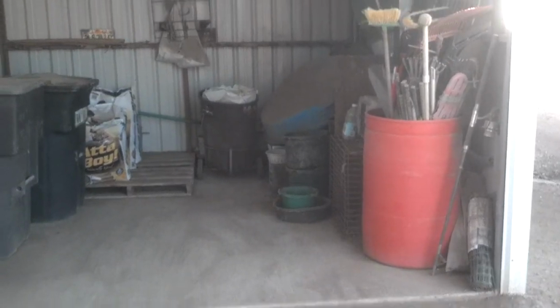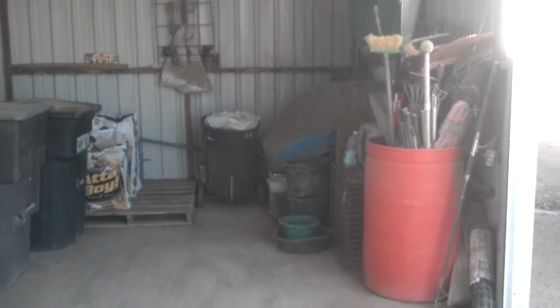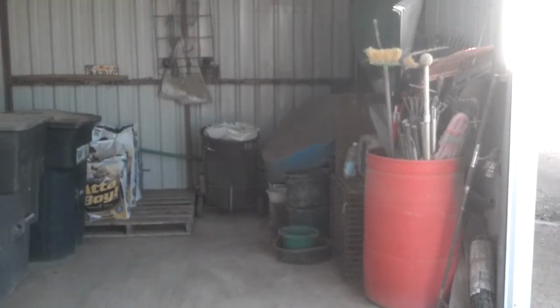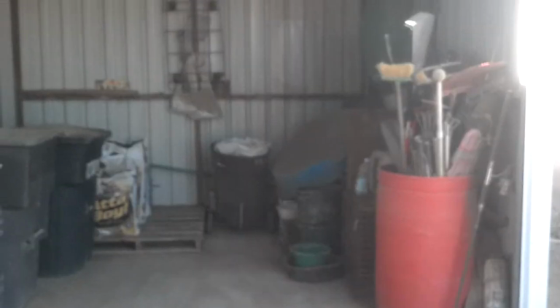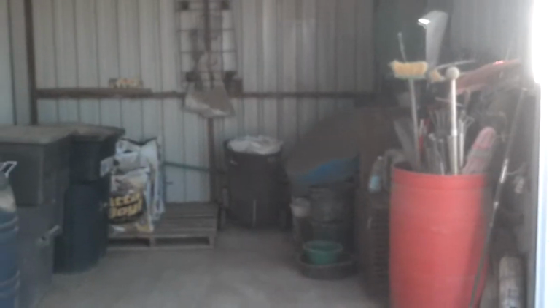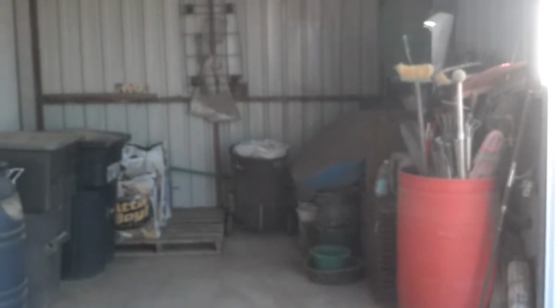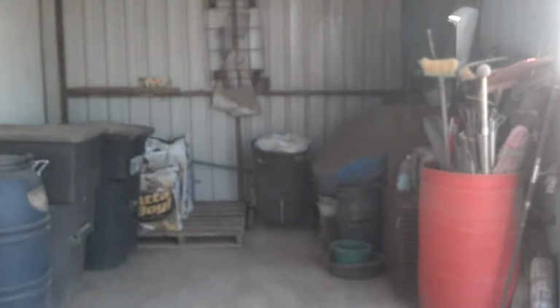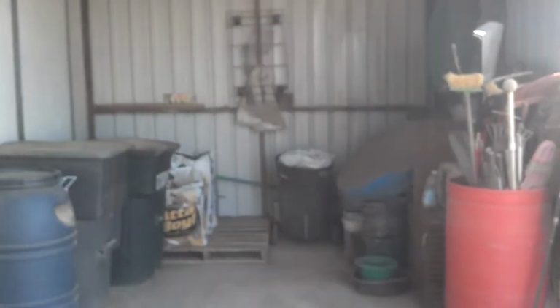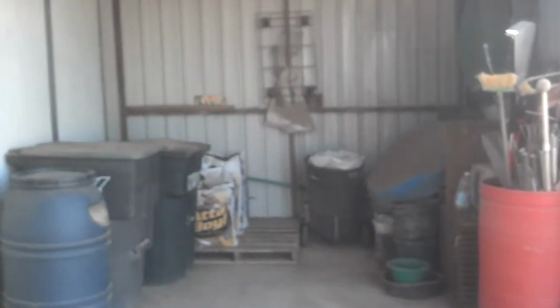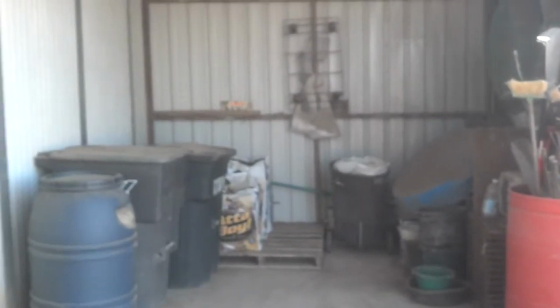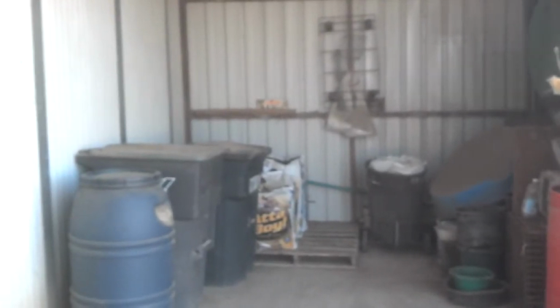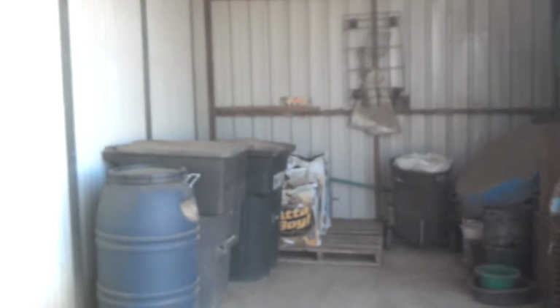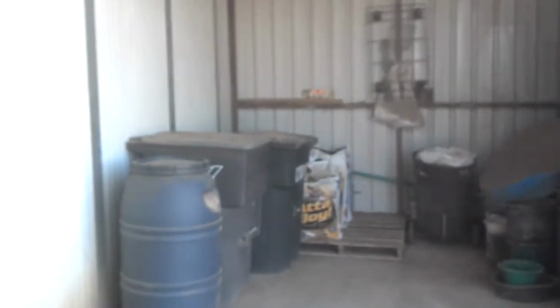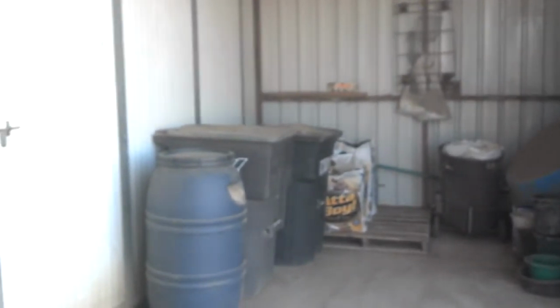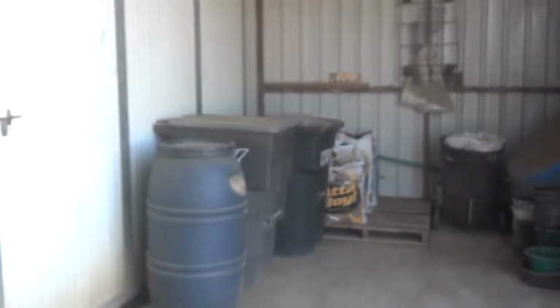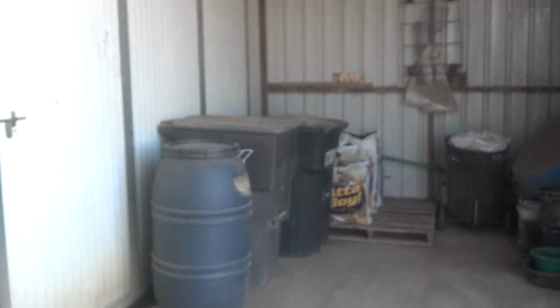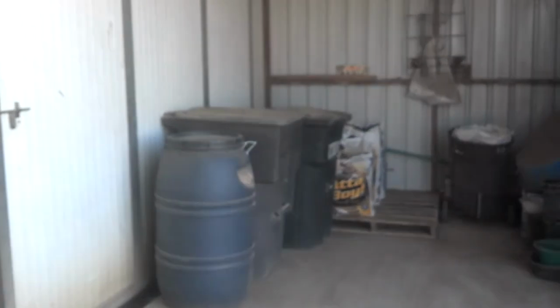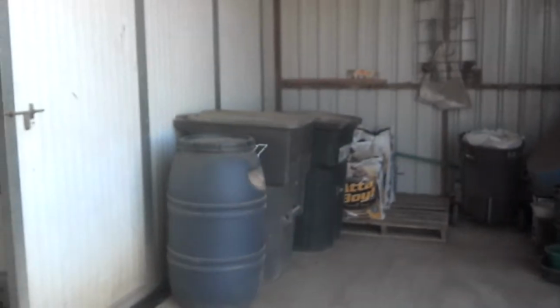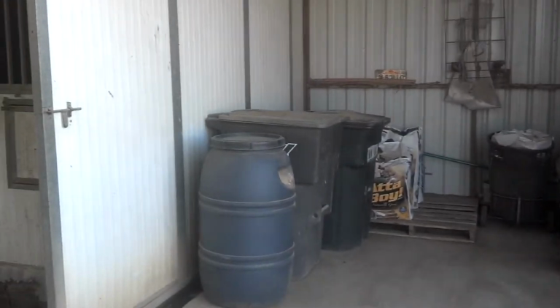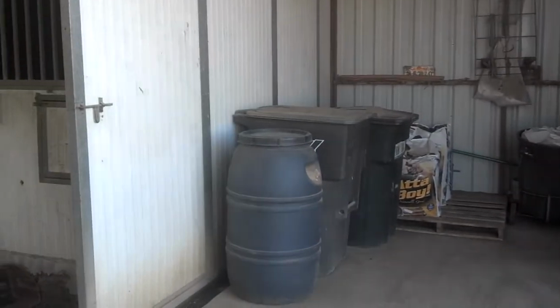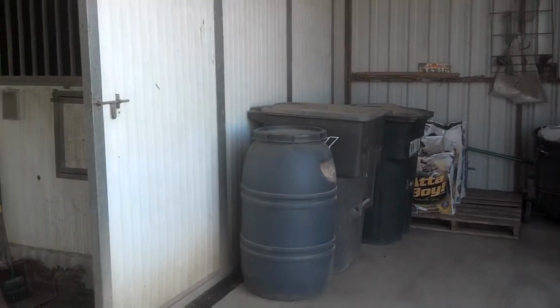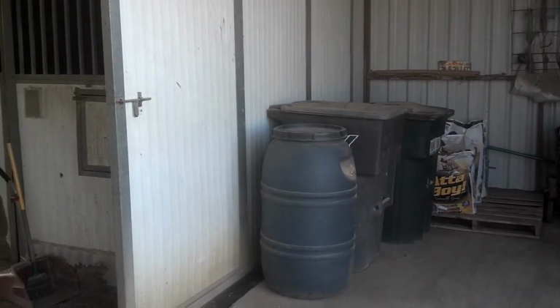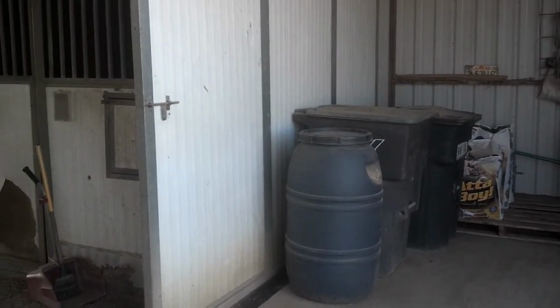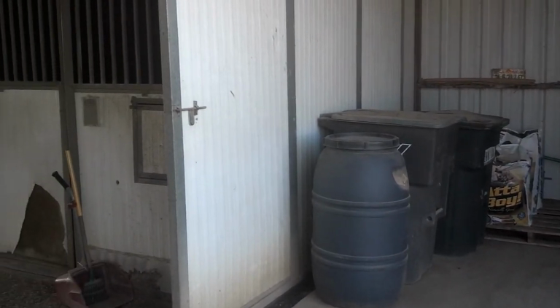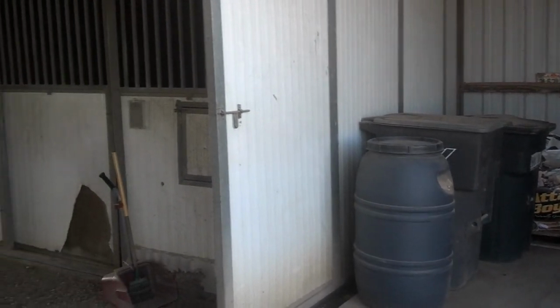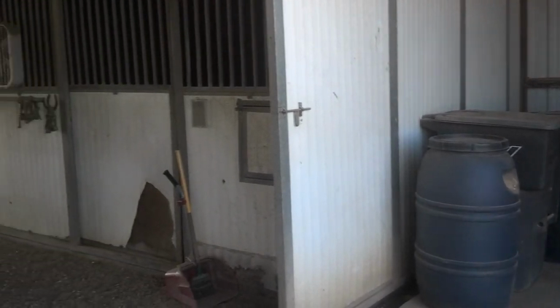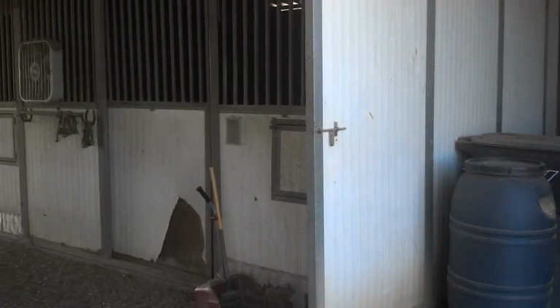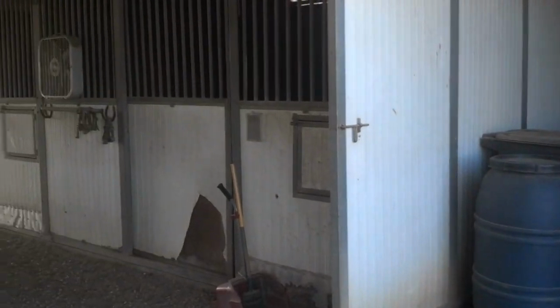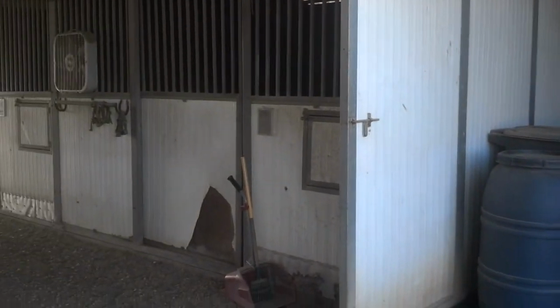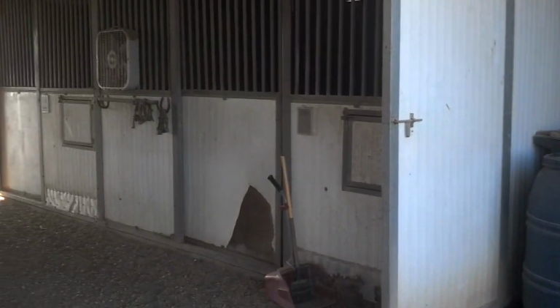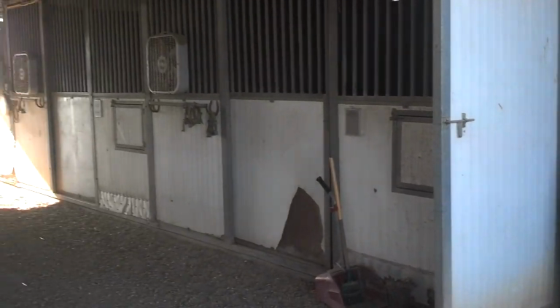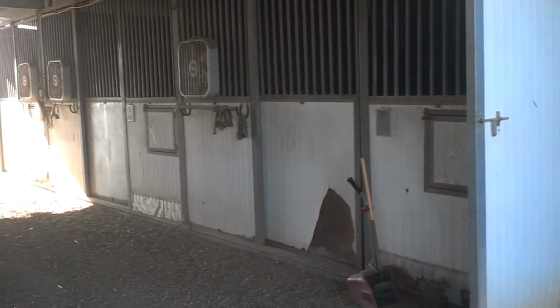This is the feed room. Dog food is kept in all solid containers, so there is no exposure to mice and rats.